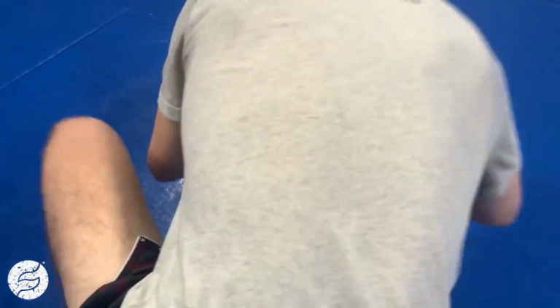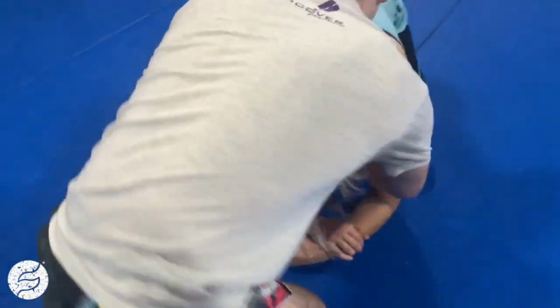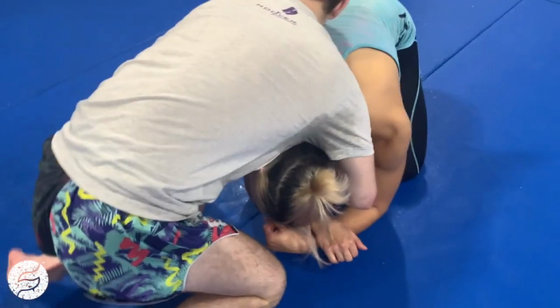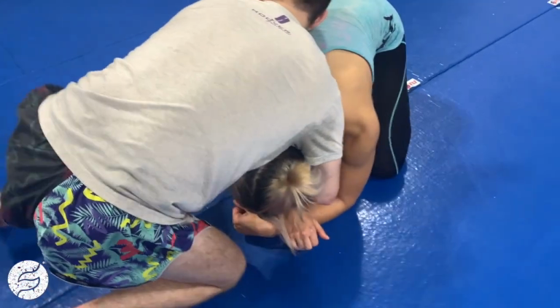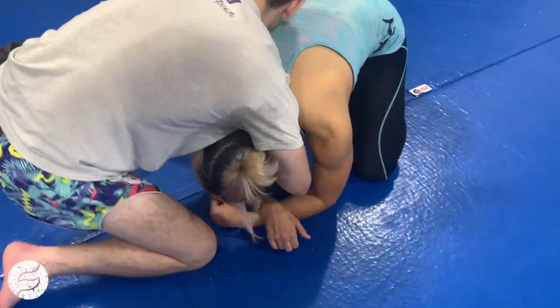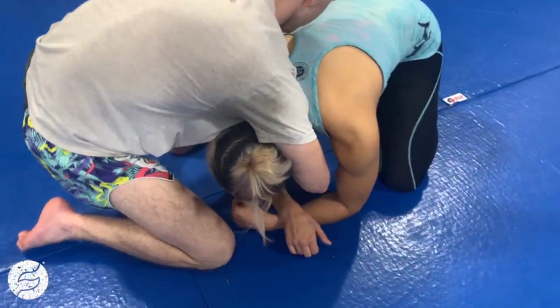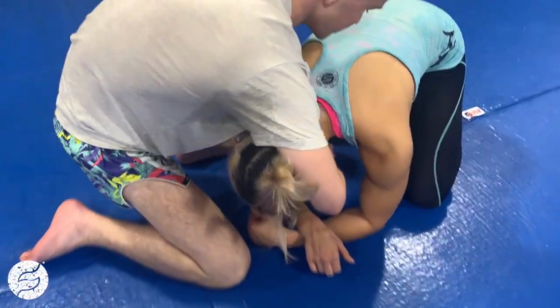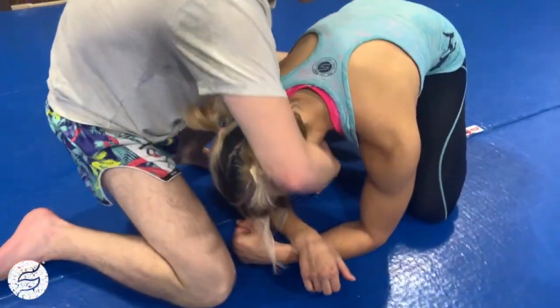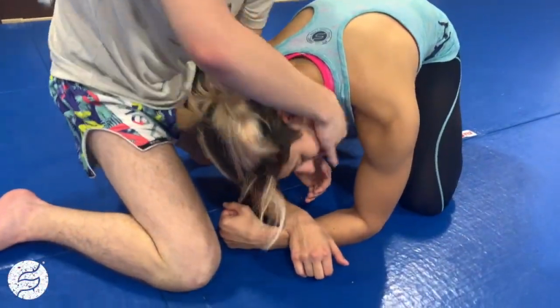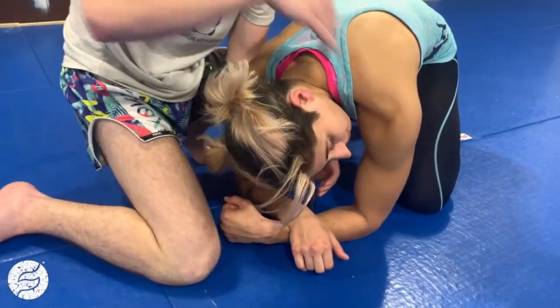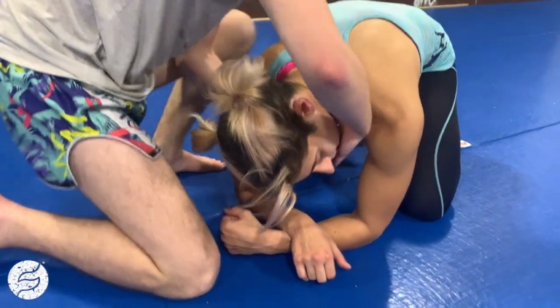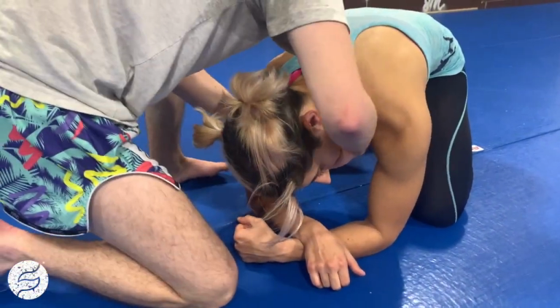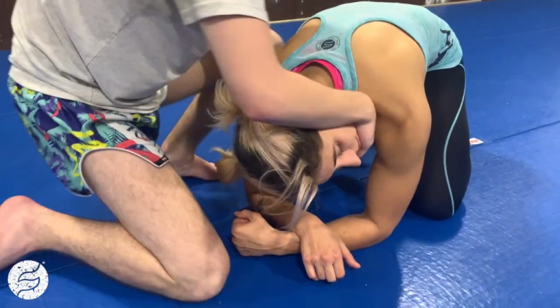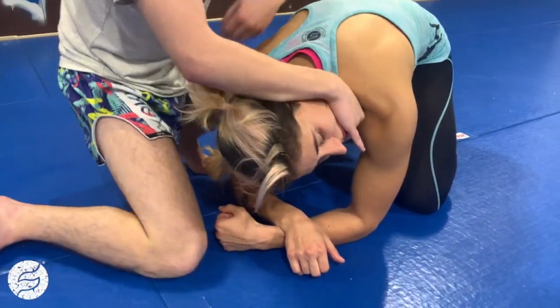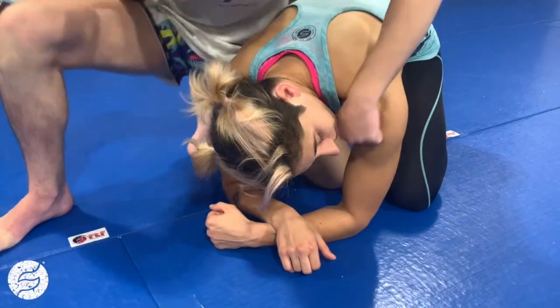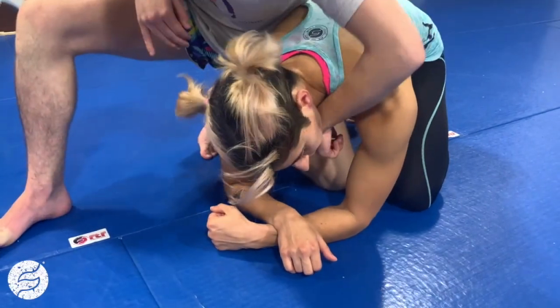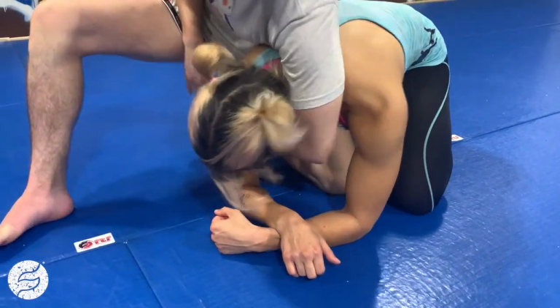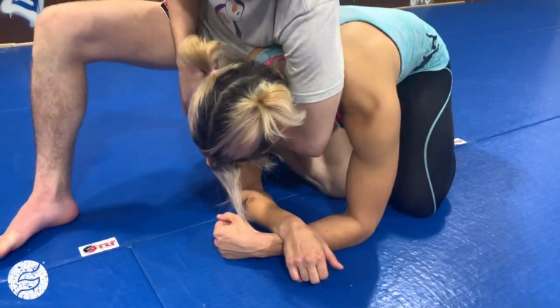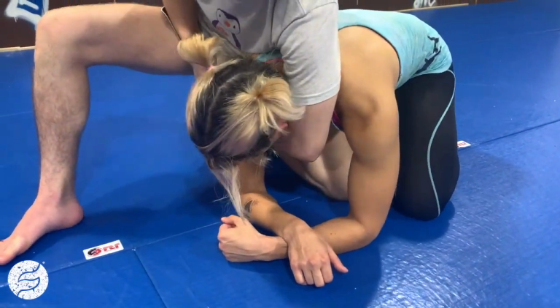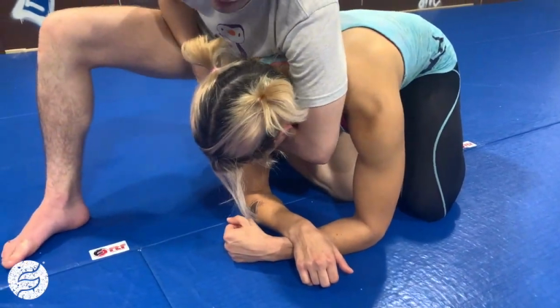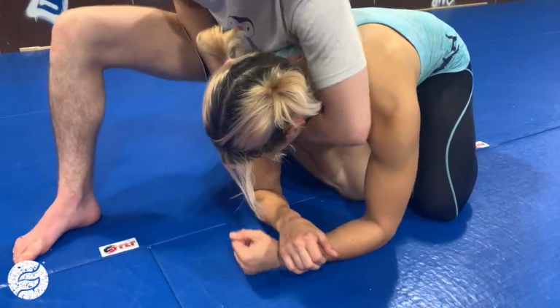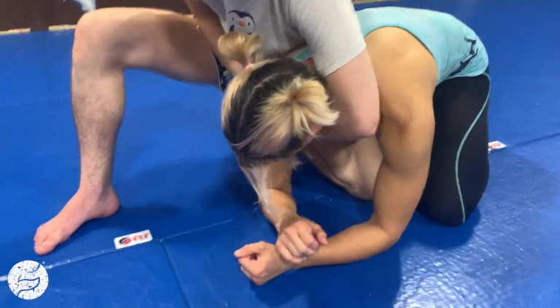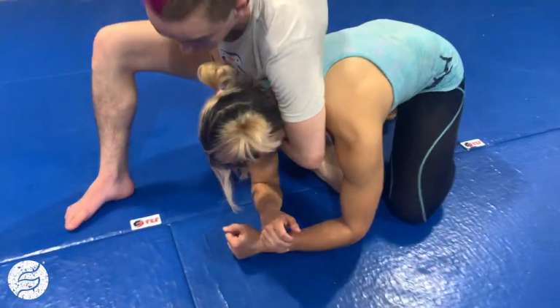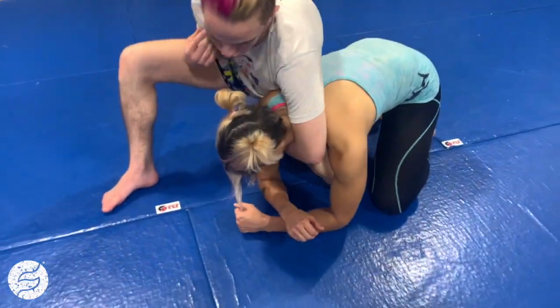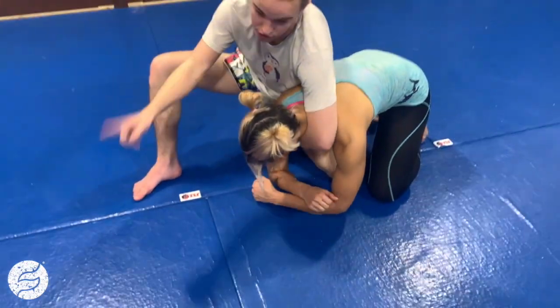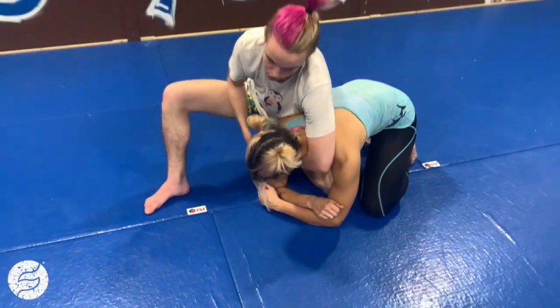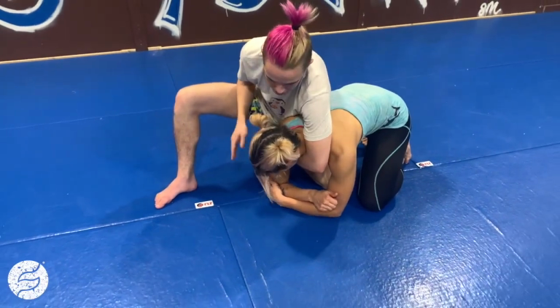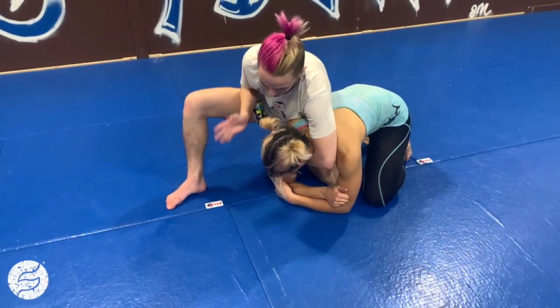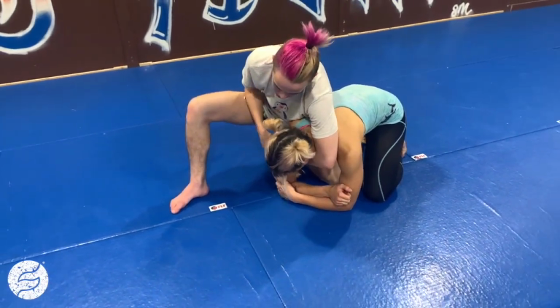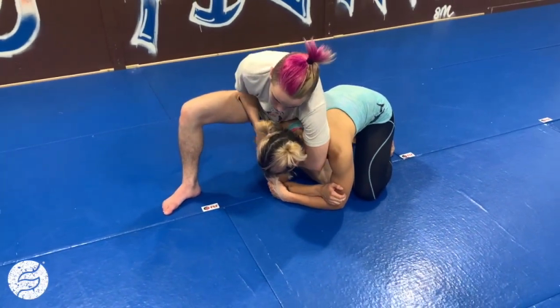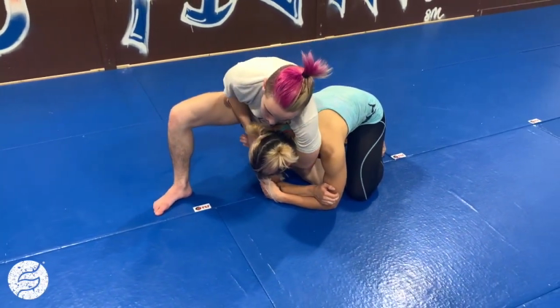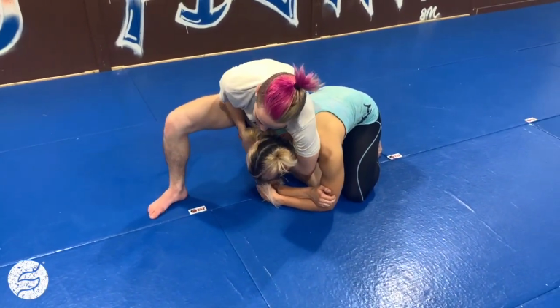So front headlock — I like to drop this in. If I want to, I can go chin strap here, come through. Now once I'm here, I'm gonna take a shoulder and do a shoulder roll. It doesn't matter which — you will end up on their back.